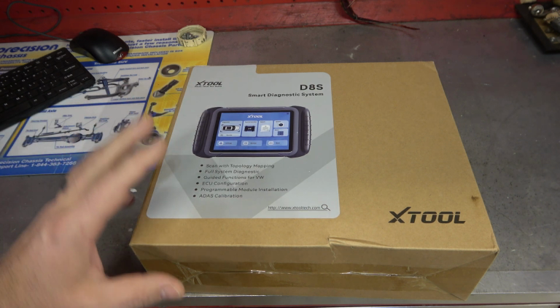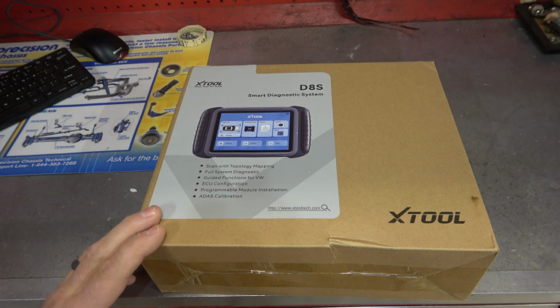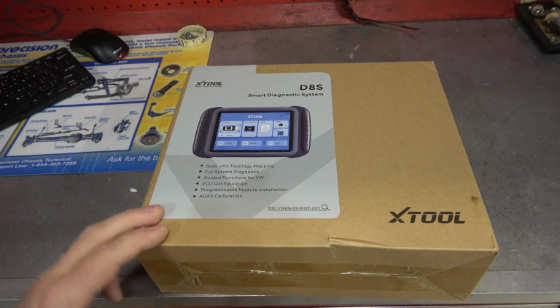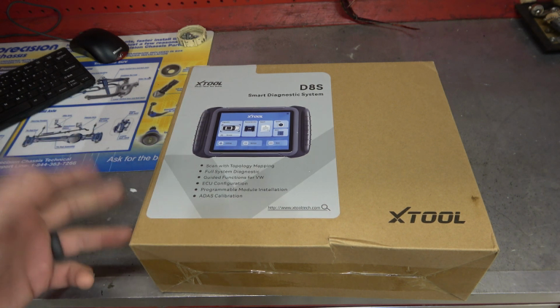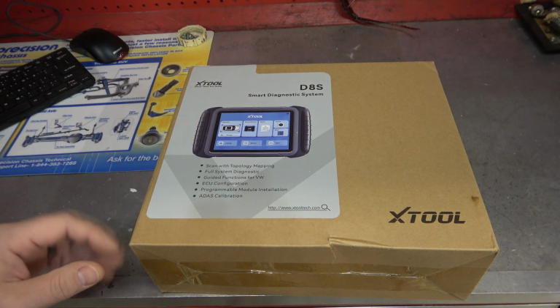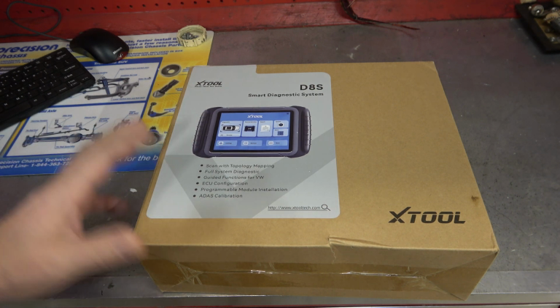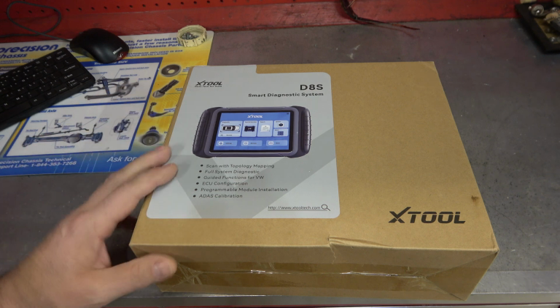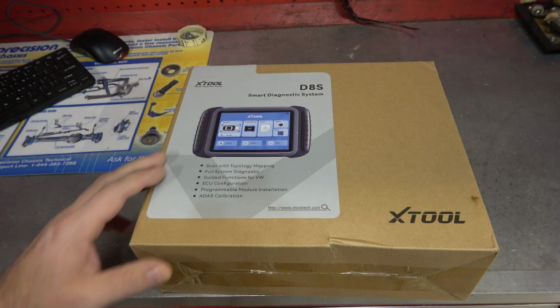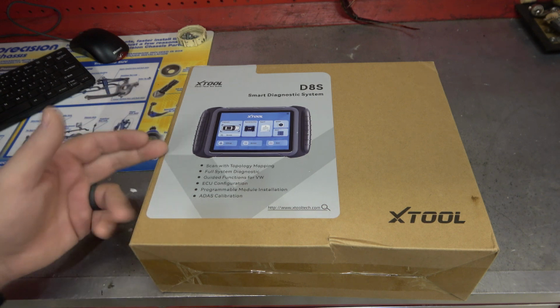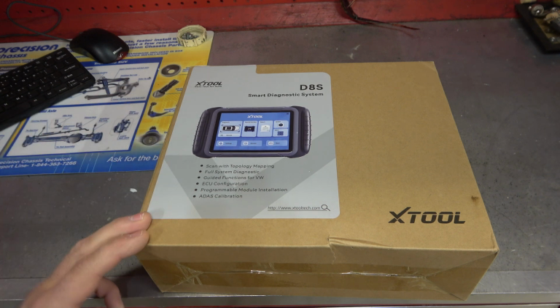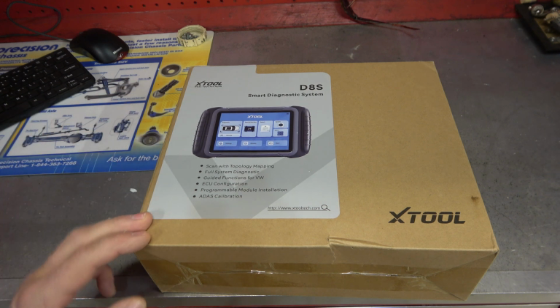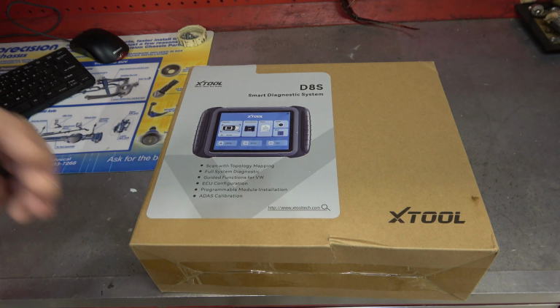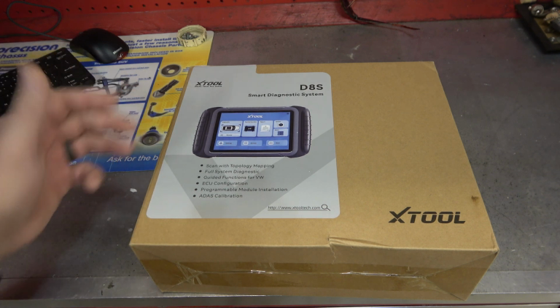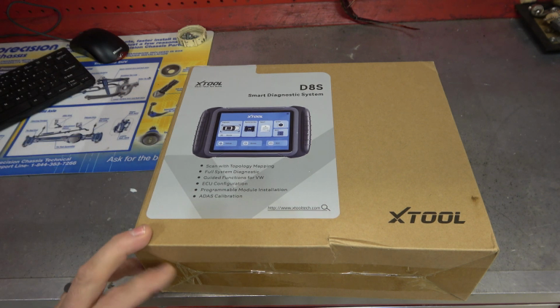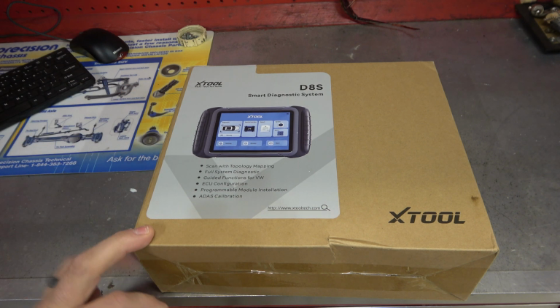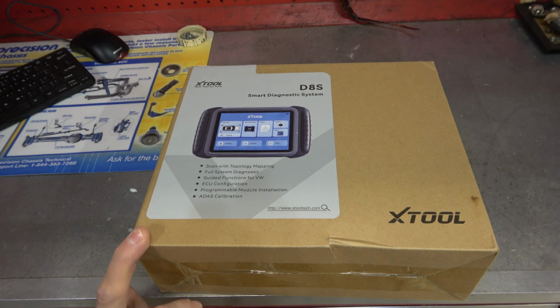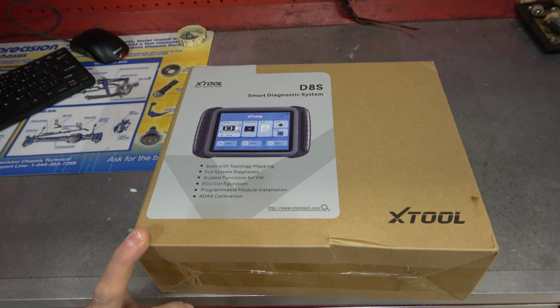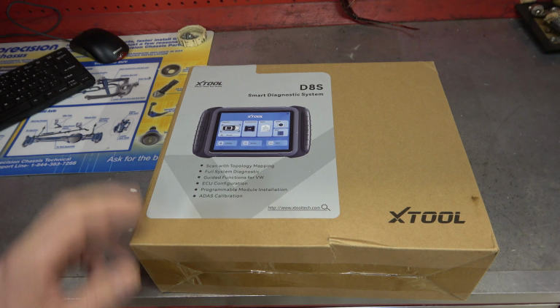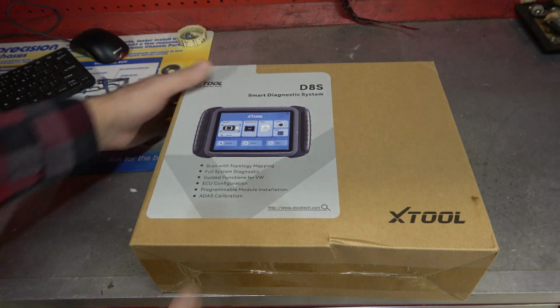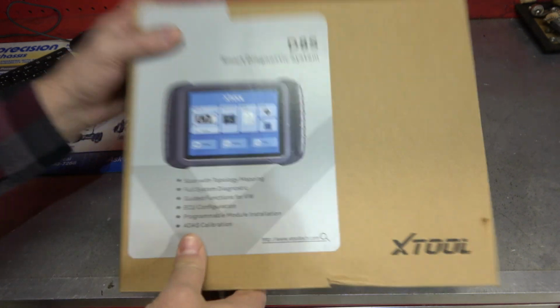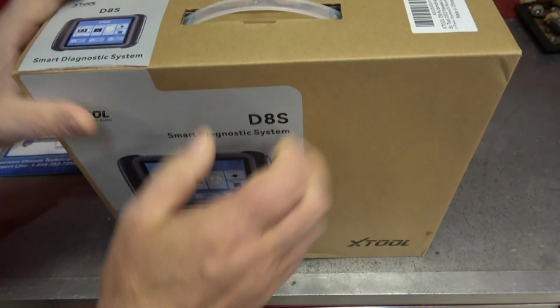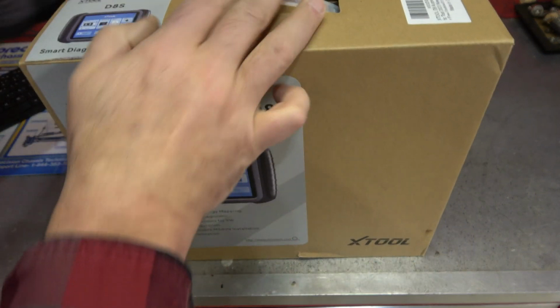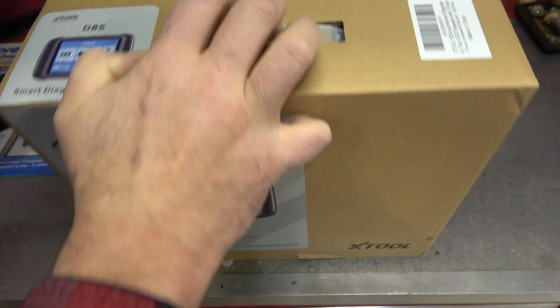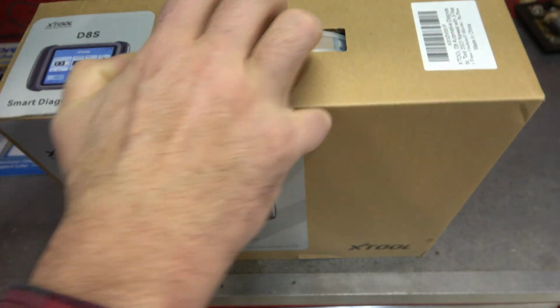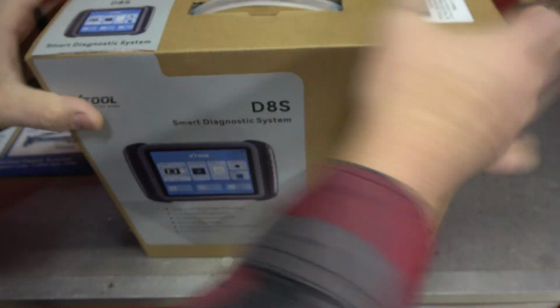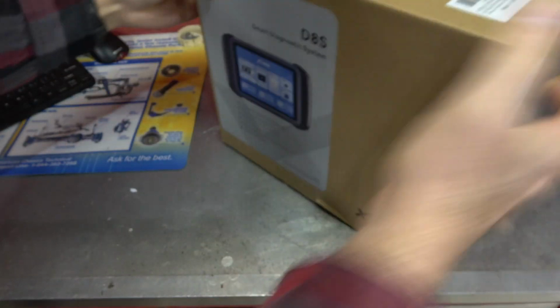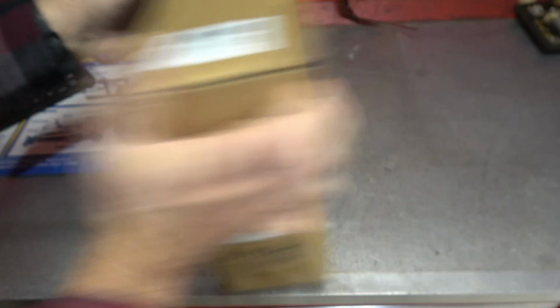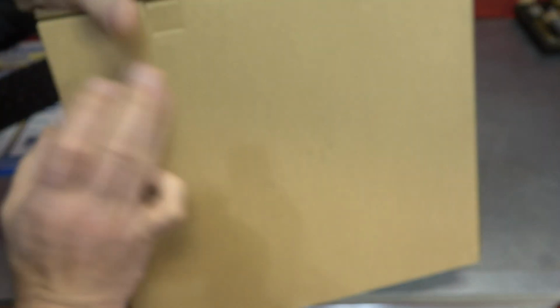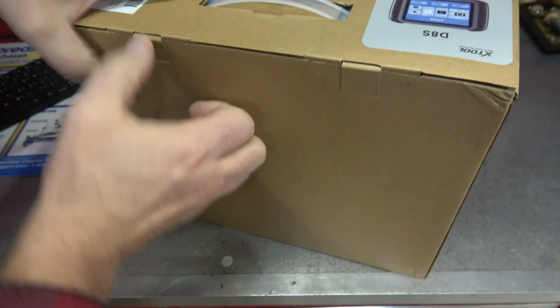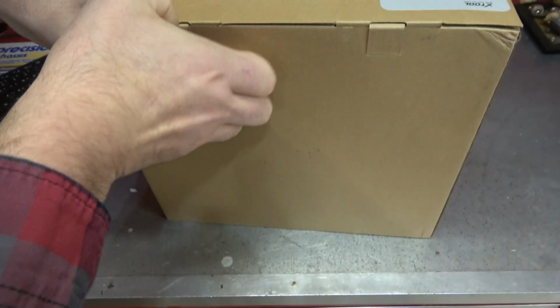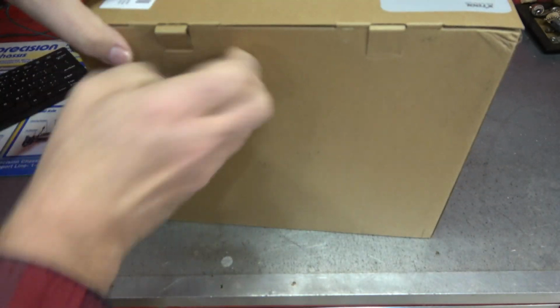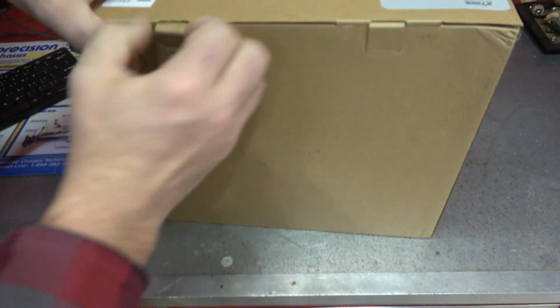I'm kind of excited to take a look at it. We're going to go through it — I'll unbox it, turn it on, show you what we got, and then we'll go out to a car and play with it. From the reviews online, it's a pretty nice looking setup here, so hopefully it doesn't disappoint.